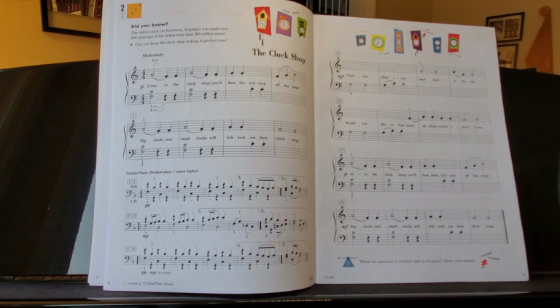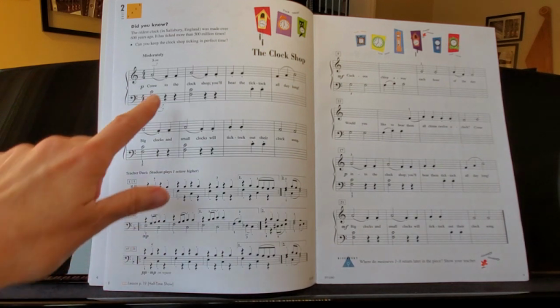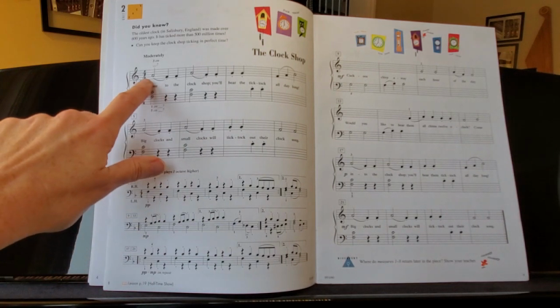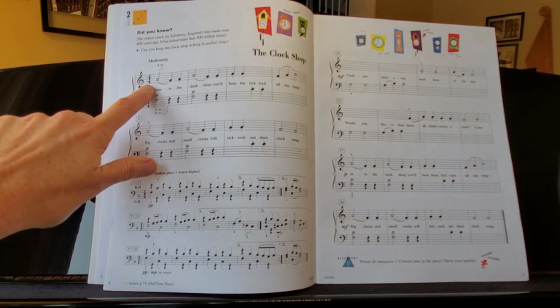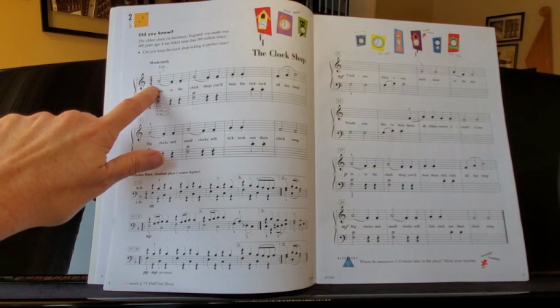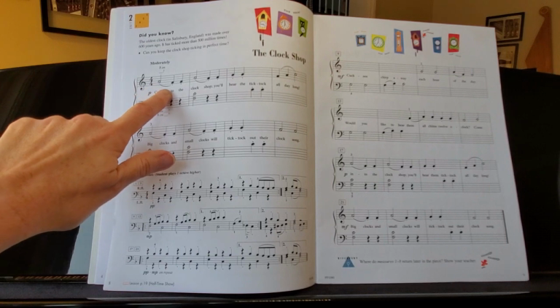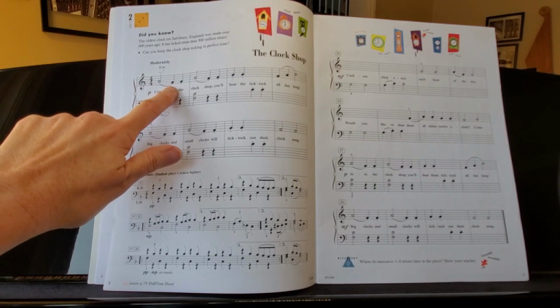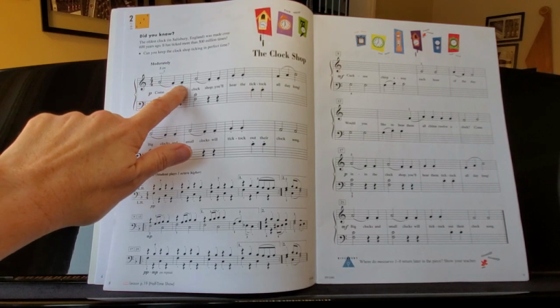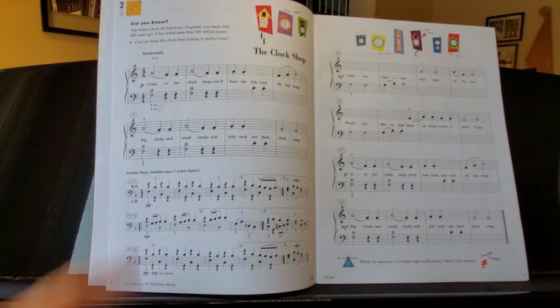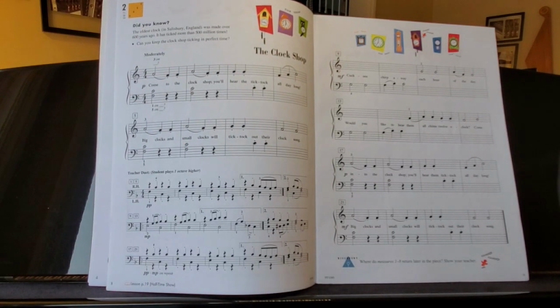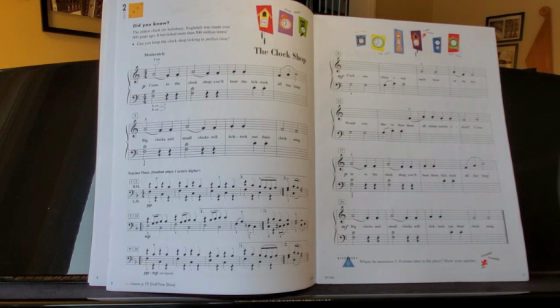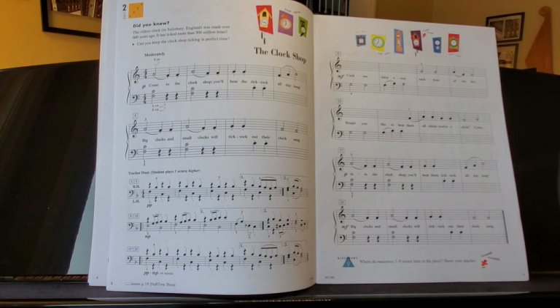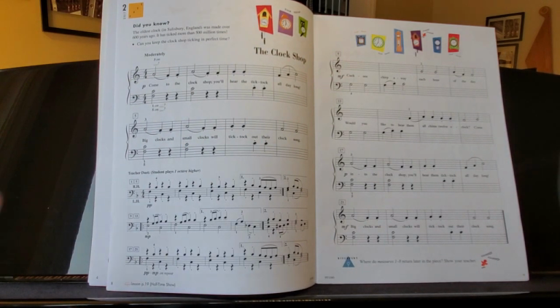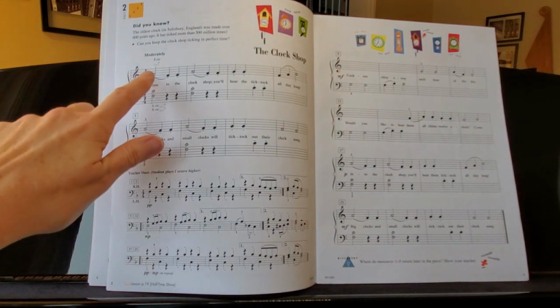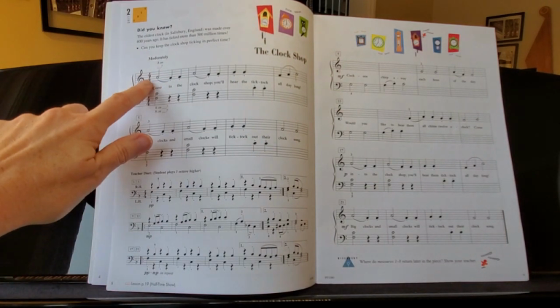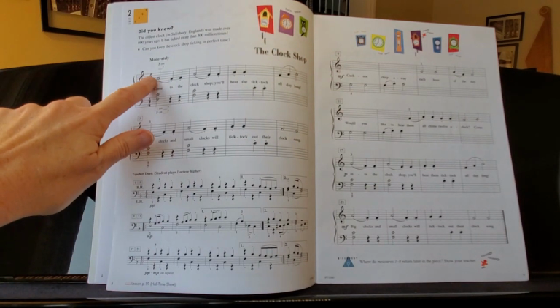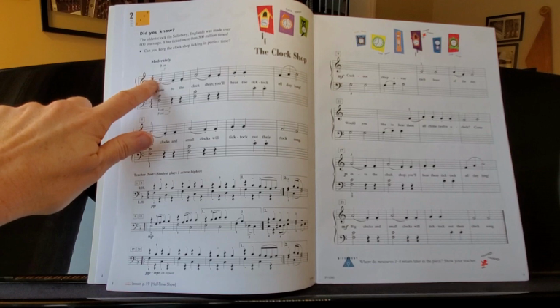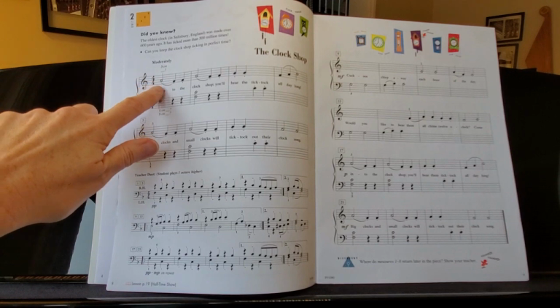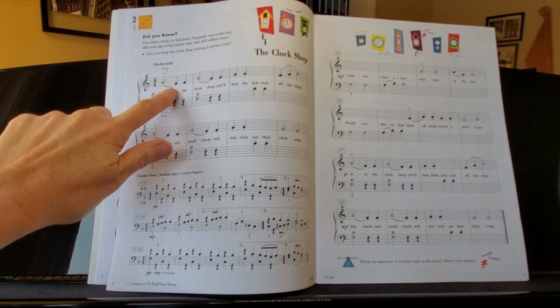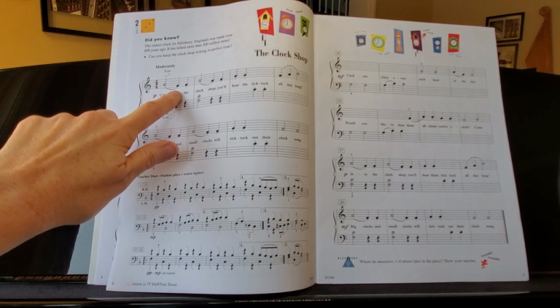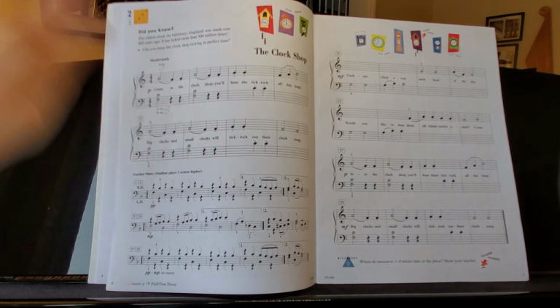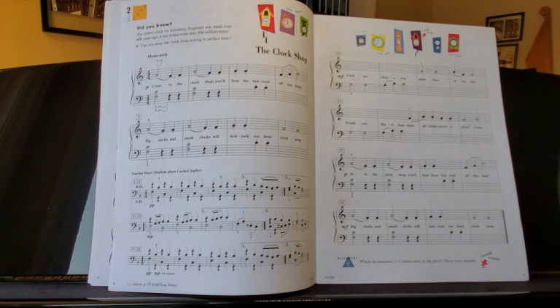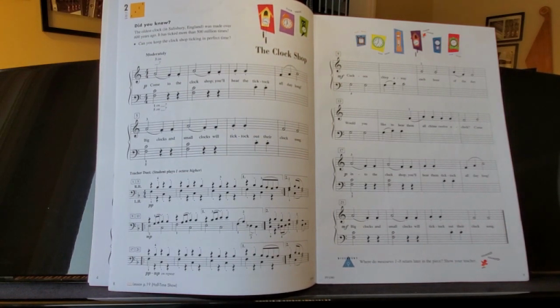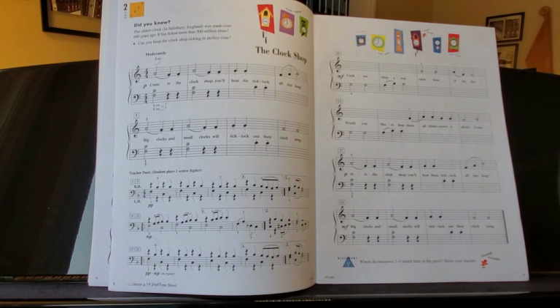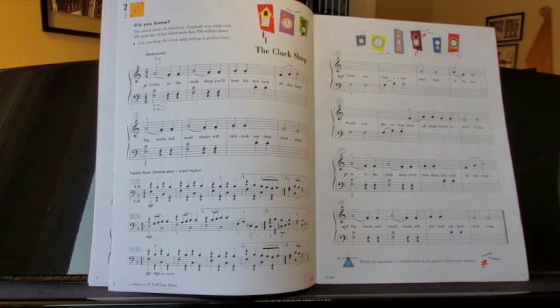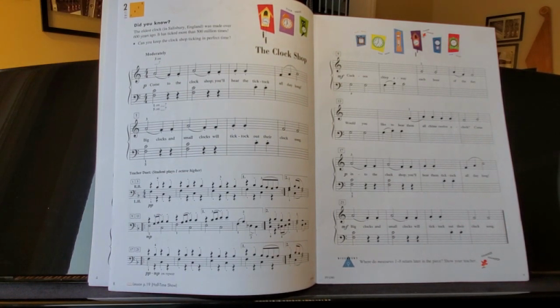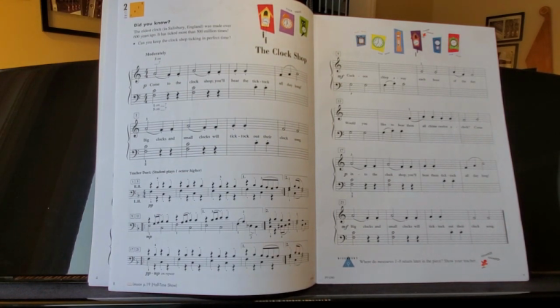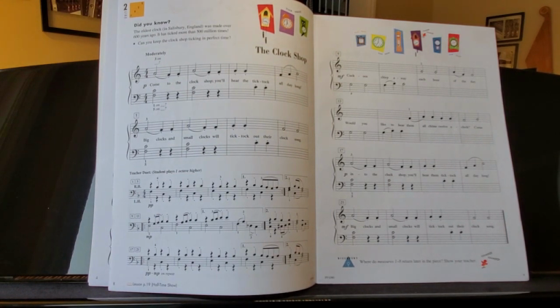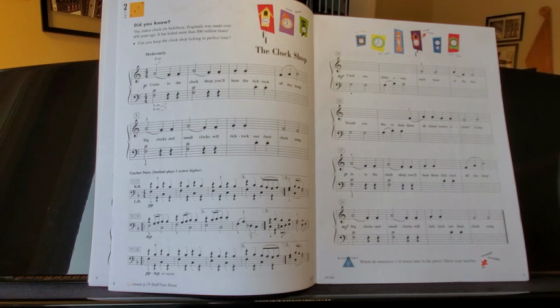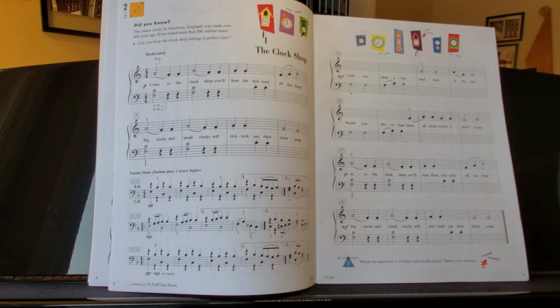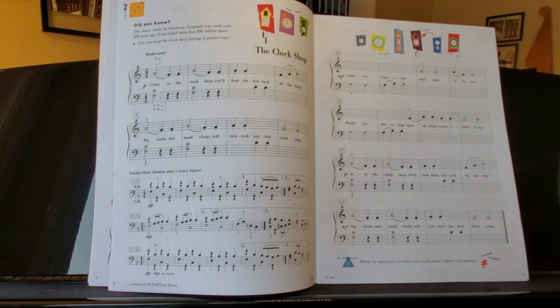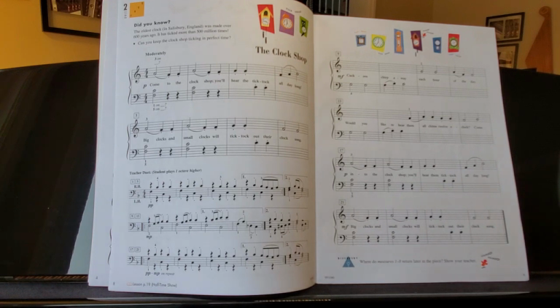This one is a combination of slurs and staccatos, and we've kind of gone through that. We've seen this pattern before where you're slurring into a note, and then the note comes off with staccato. I think you'll recognize that, so we won't go over that again.